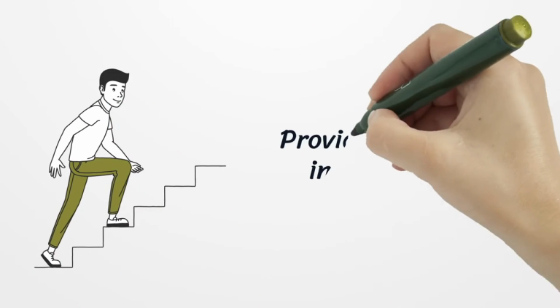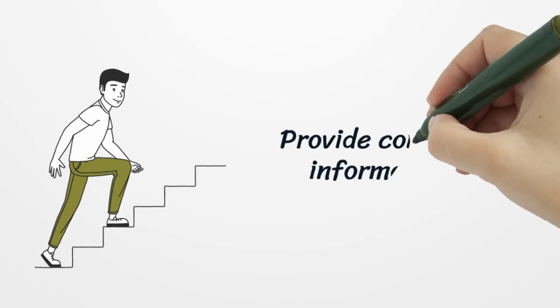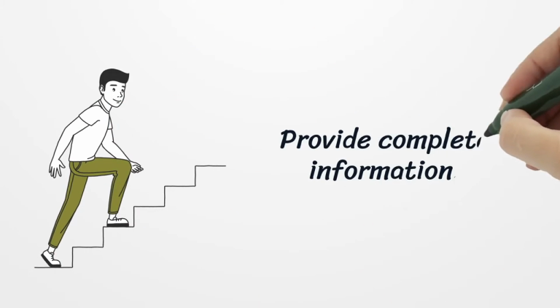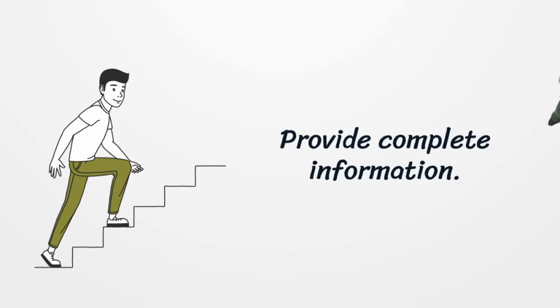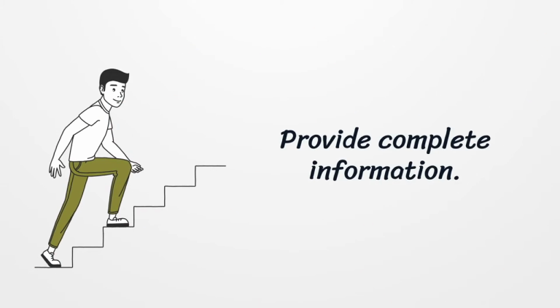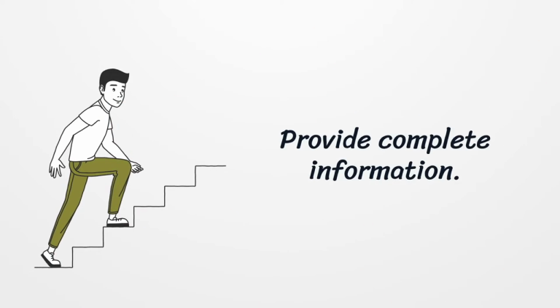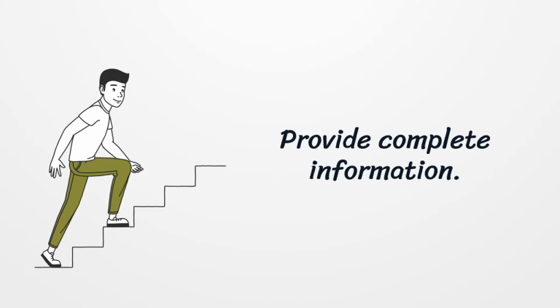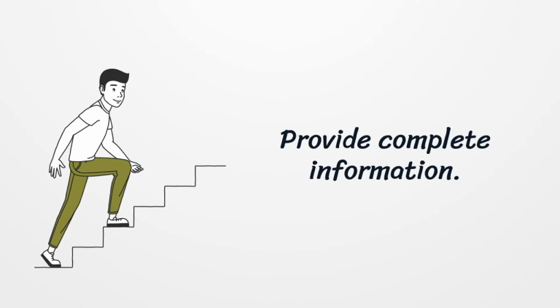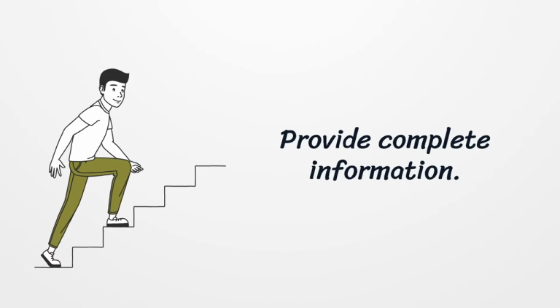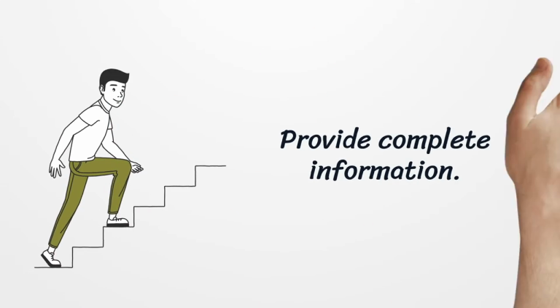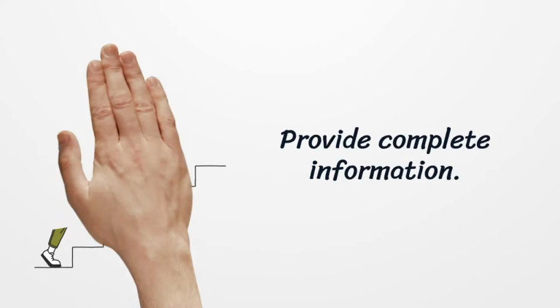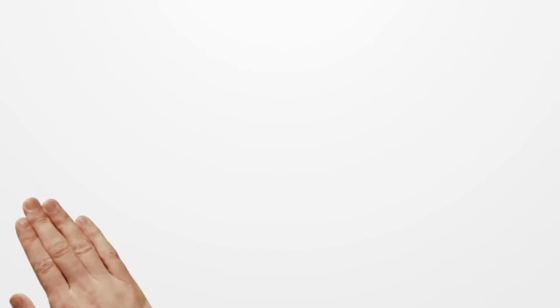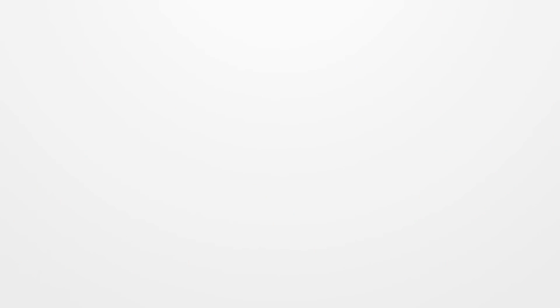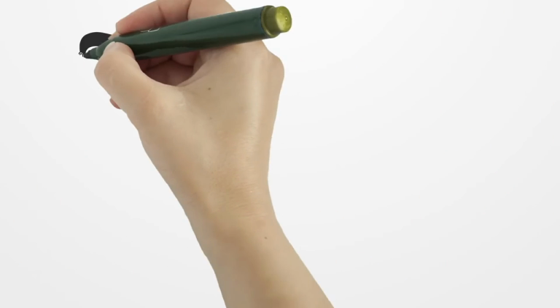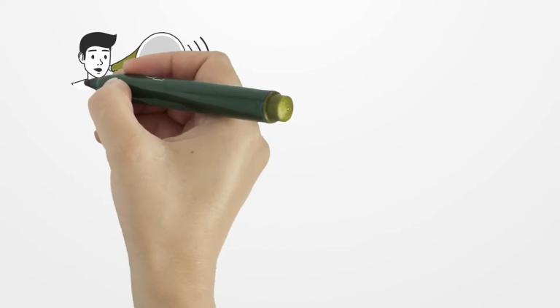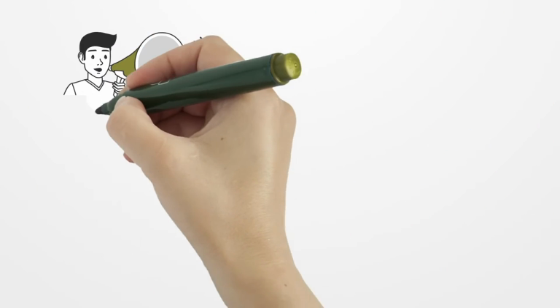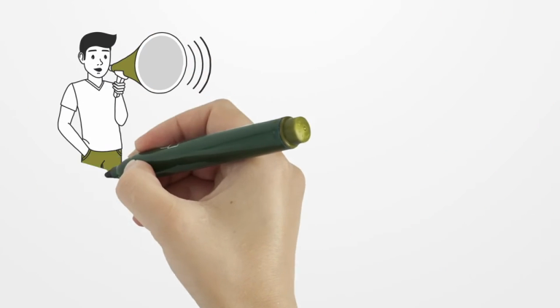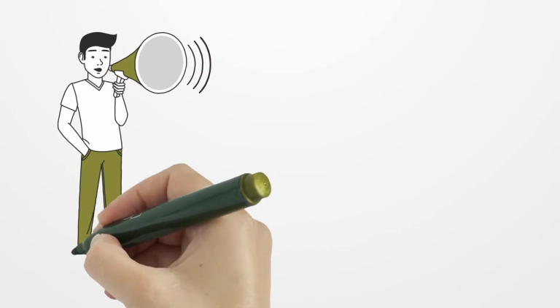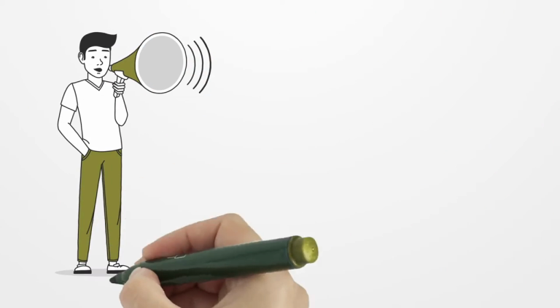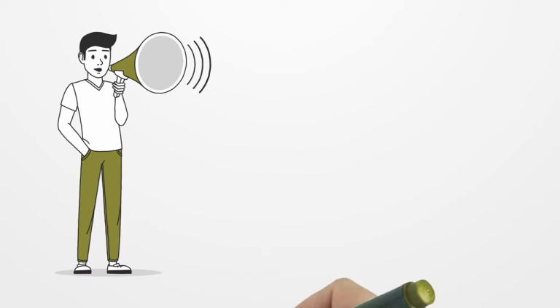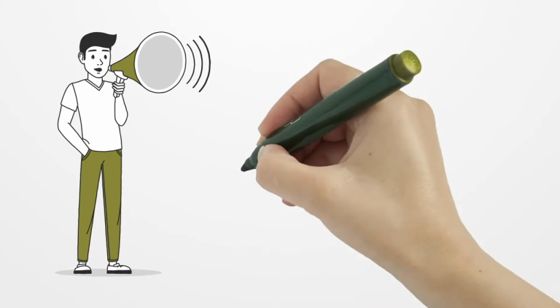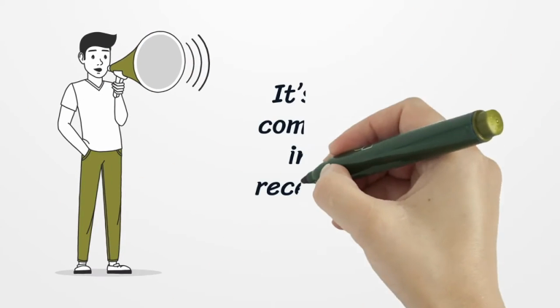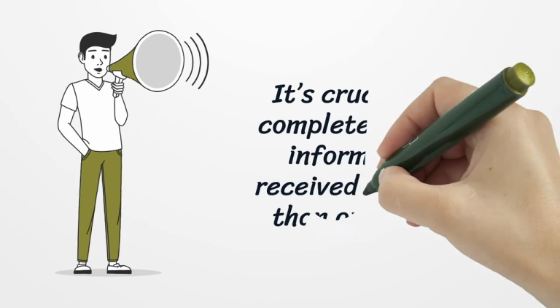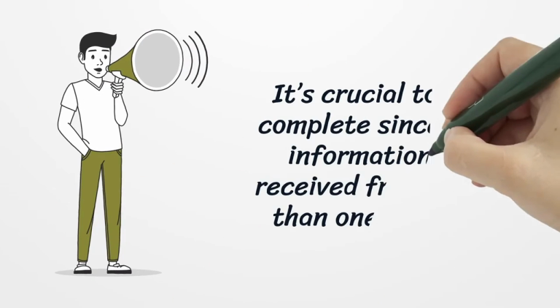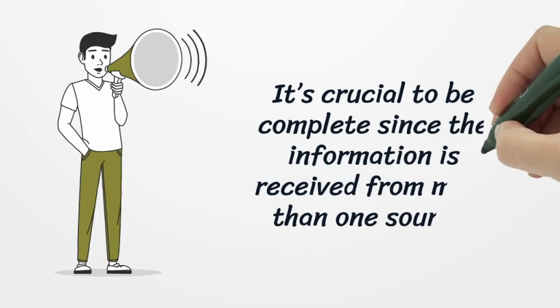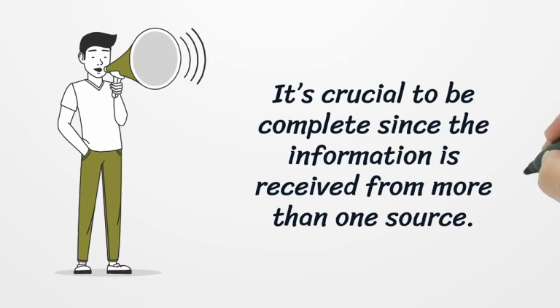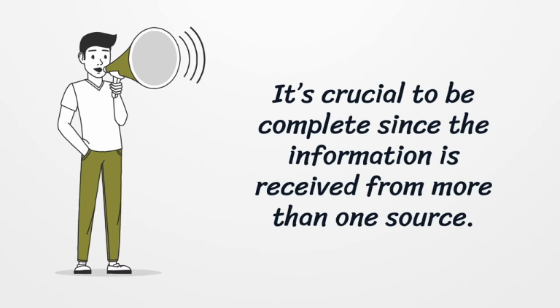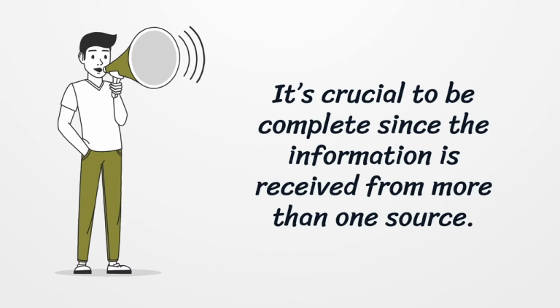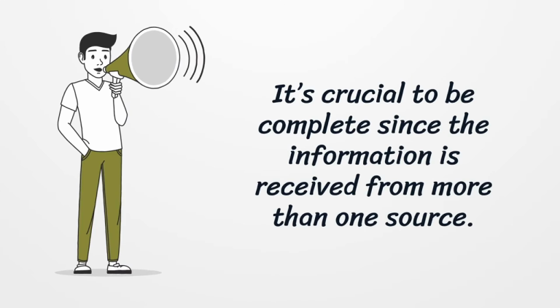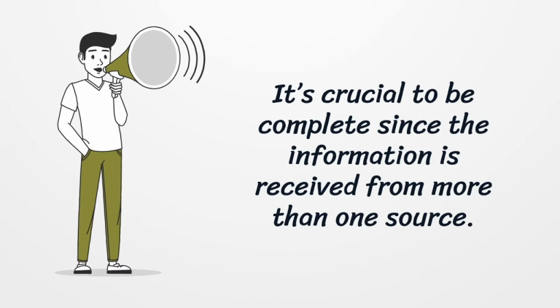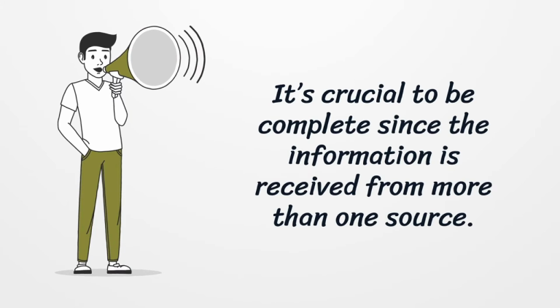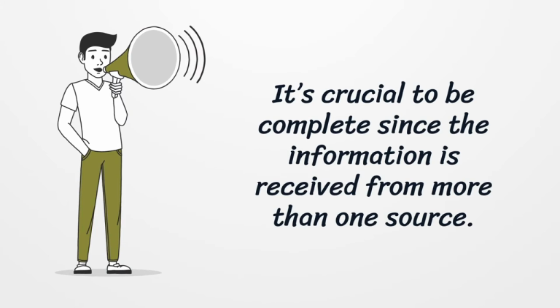Provide complete information. It's crucial to be complete since the information is received from more than one source.